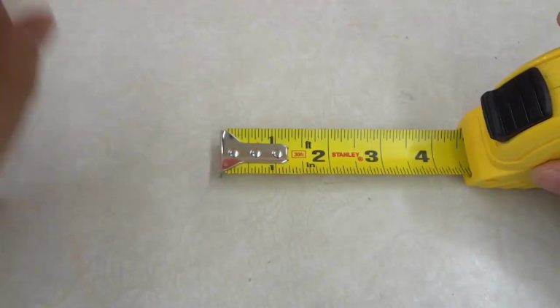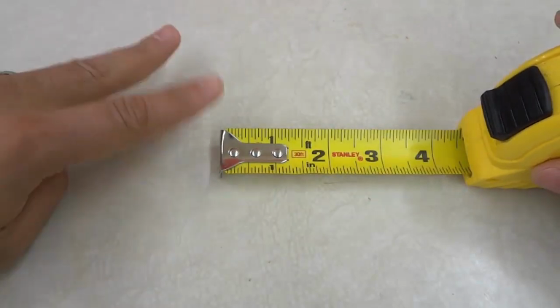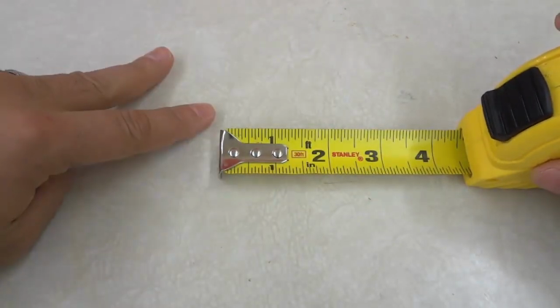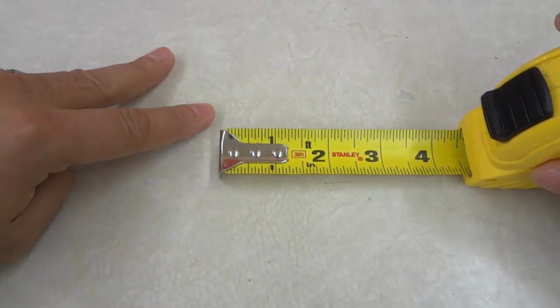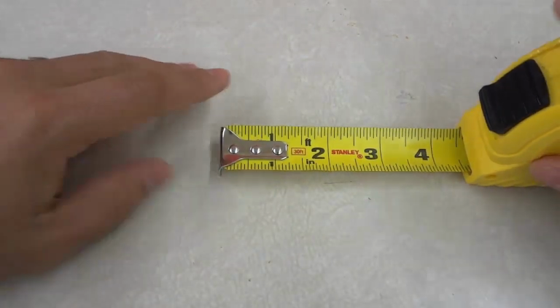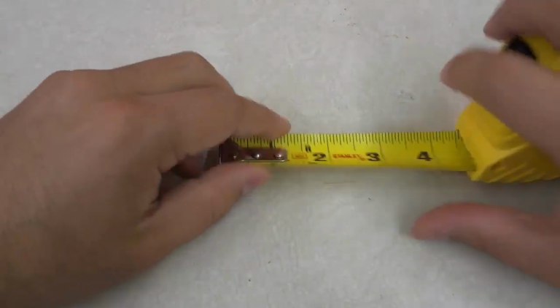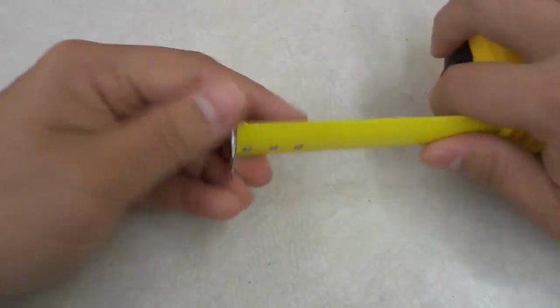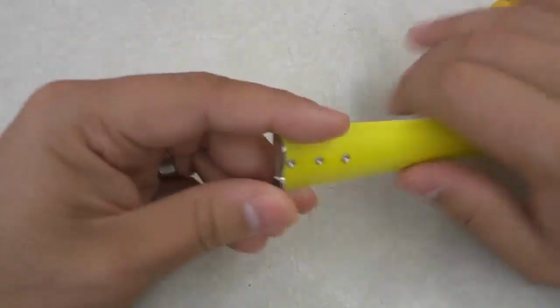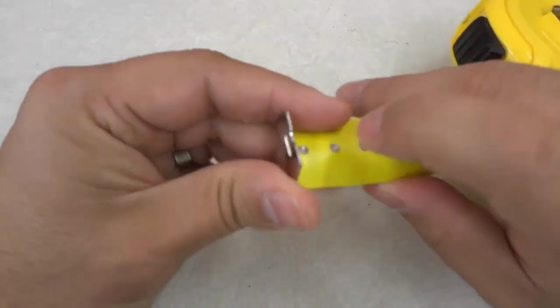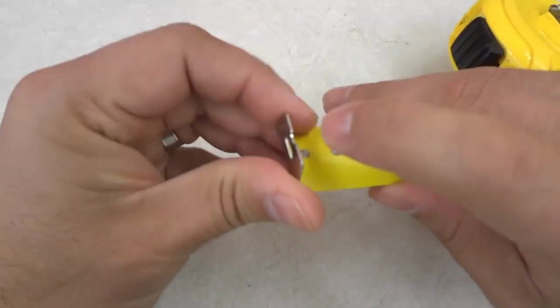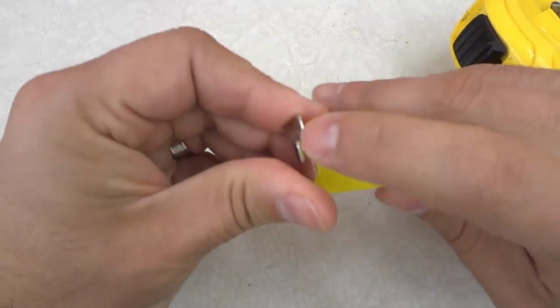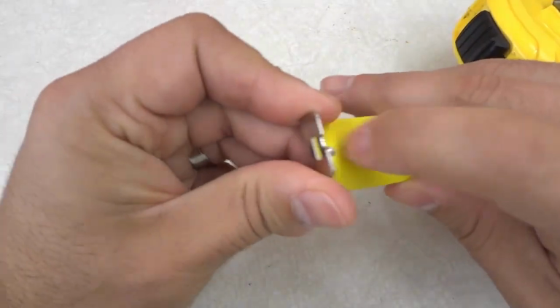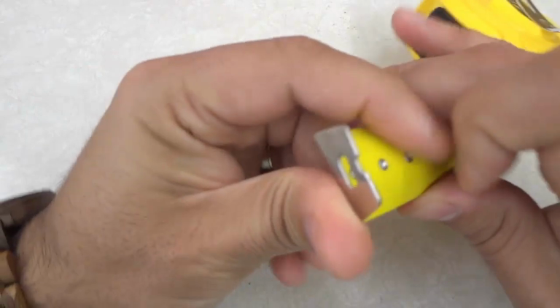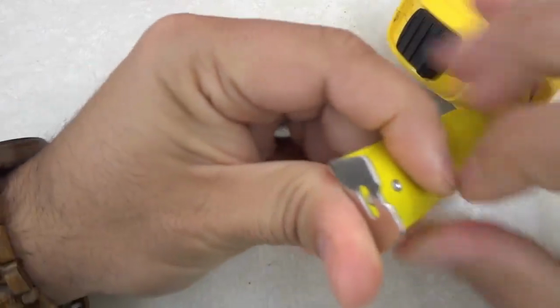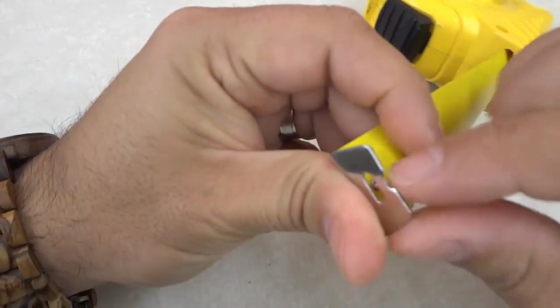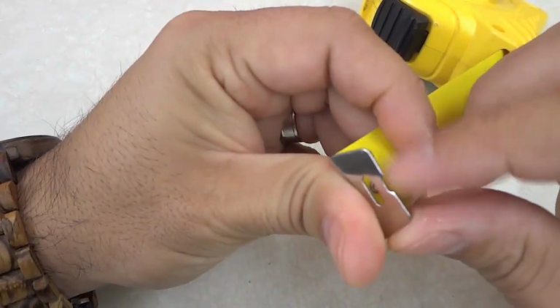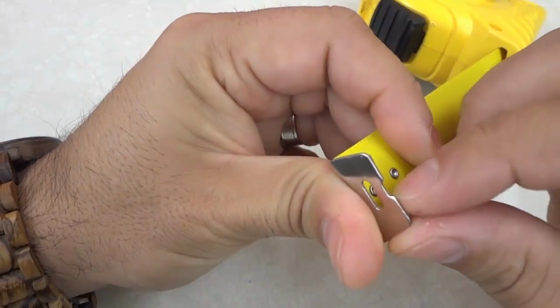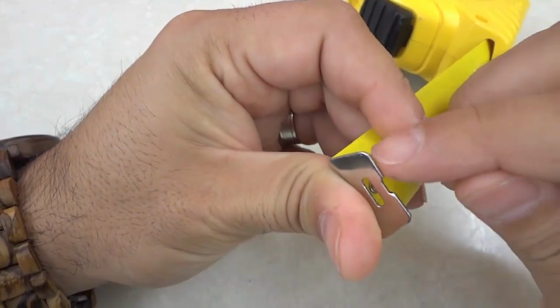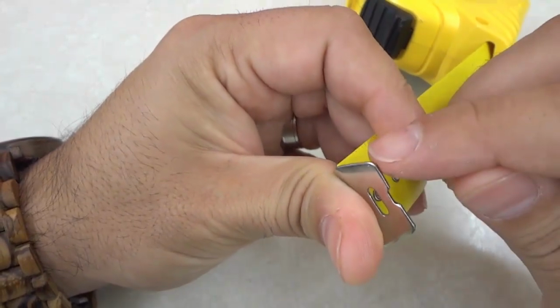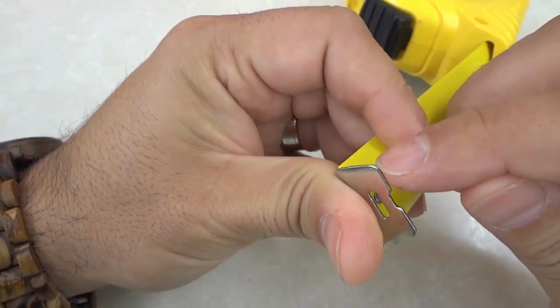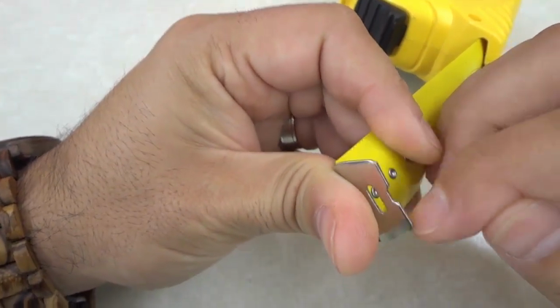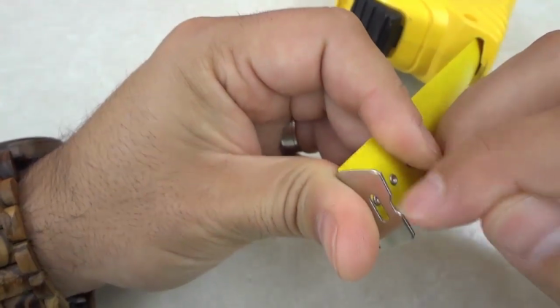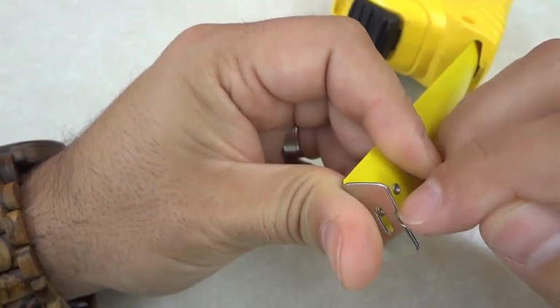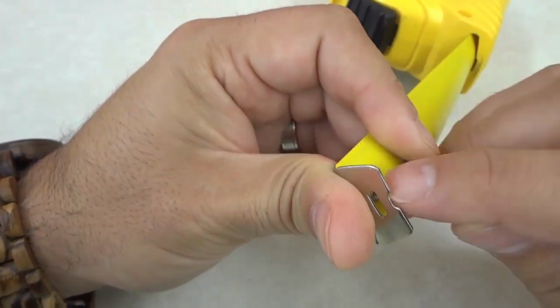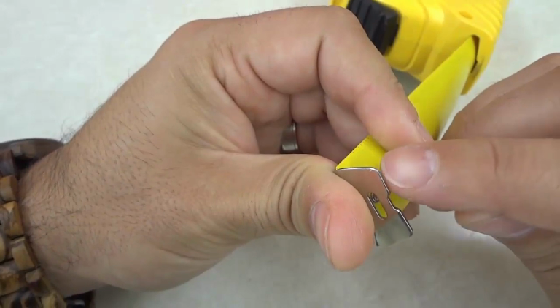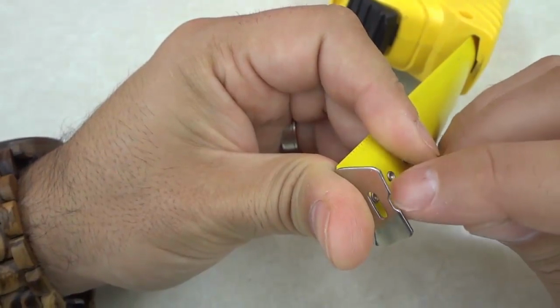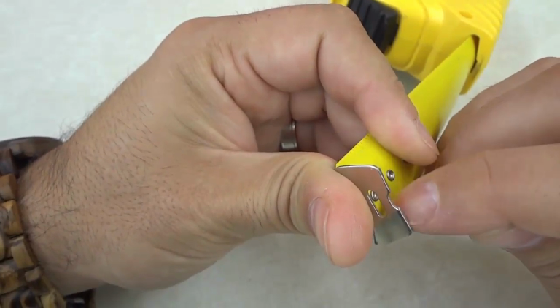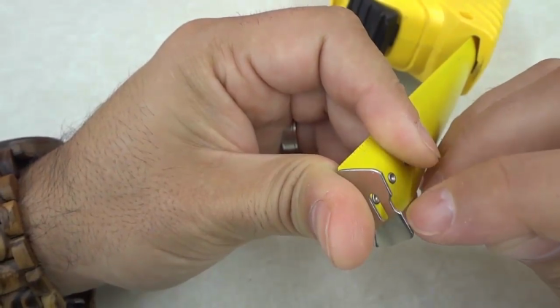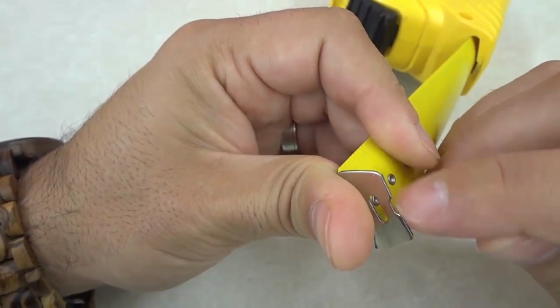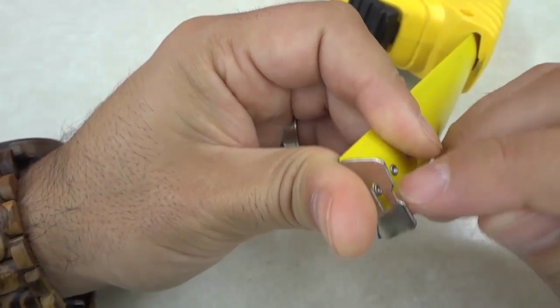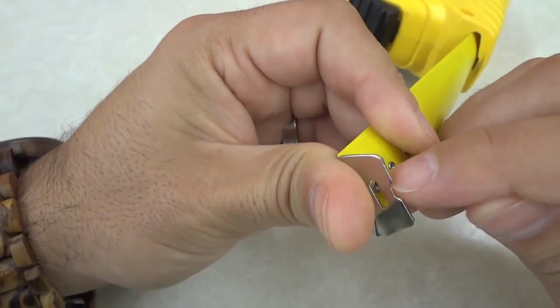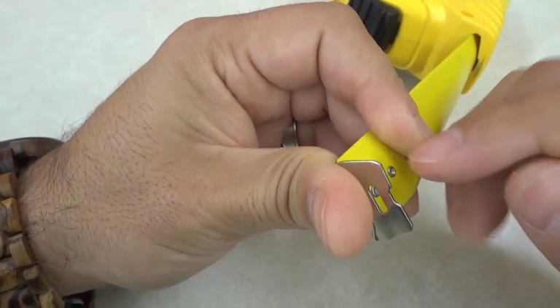The second tape measure secret that I want to talk about is this serrated edge right here. If you take a look at the end on this piece of metal, you can see that it's not a straight flat piece of metal — it sort of has this little serrated part on the end.